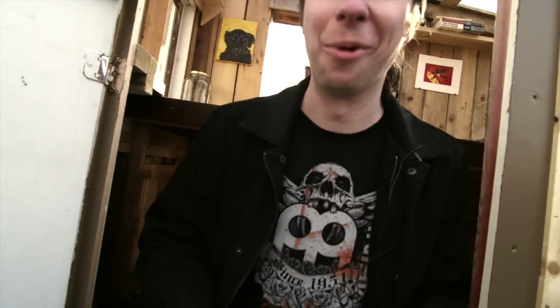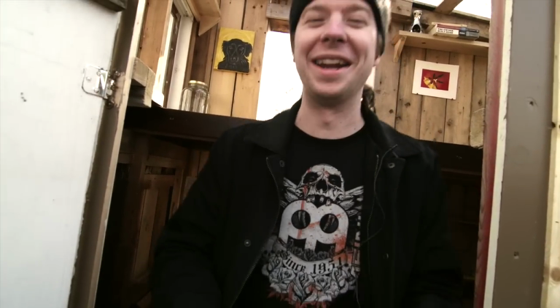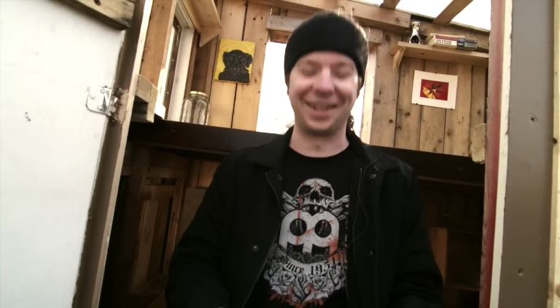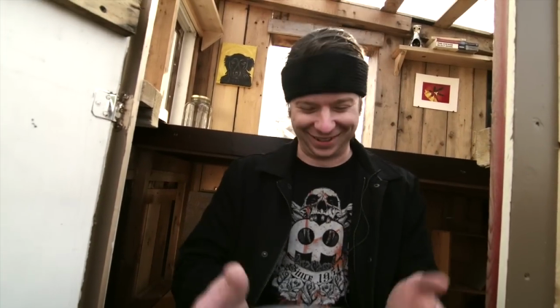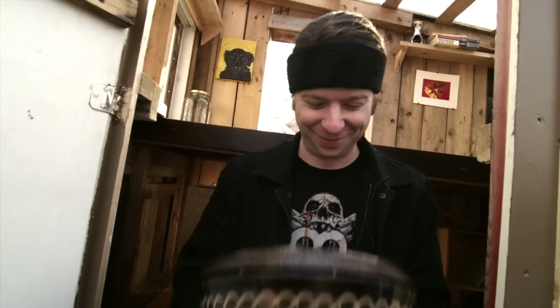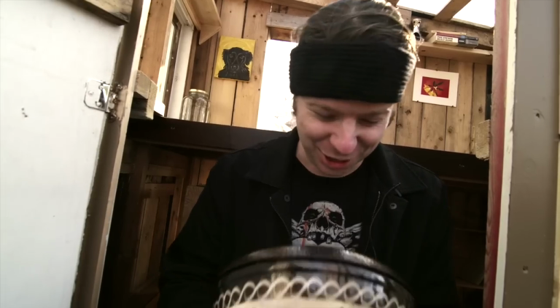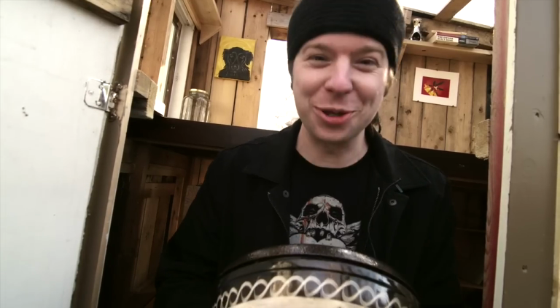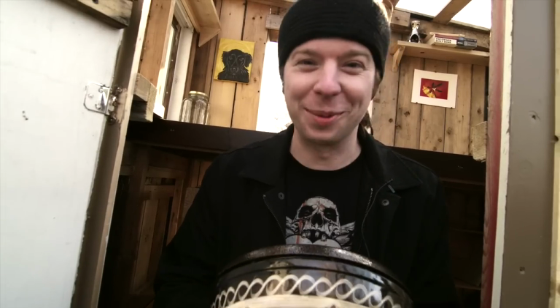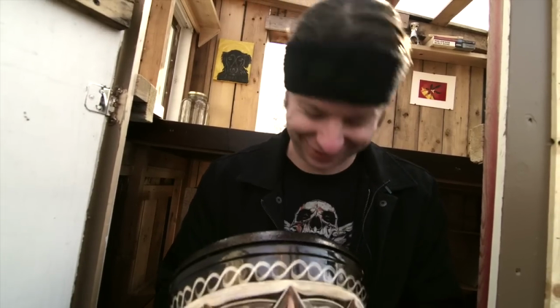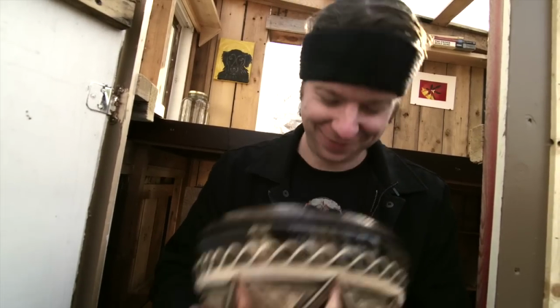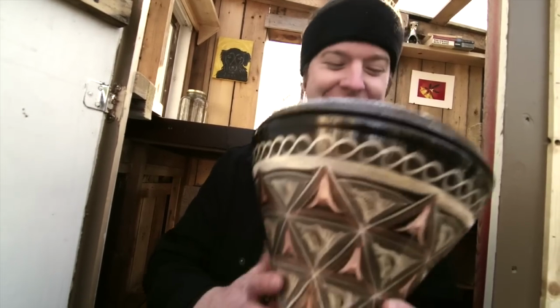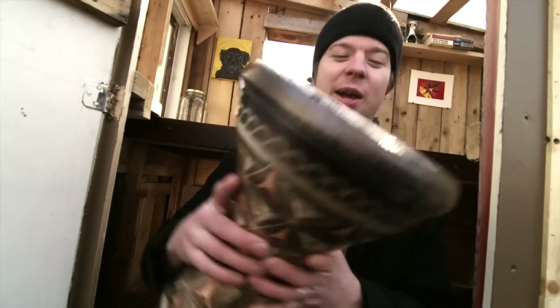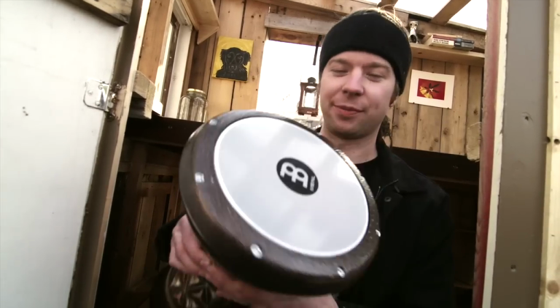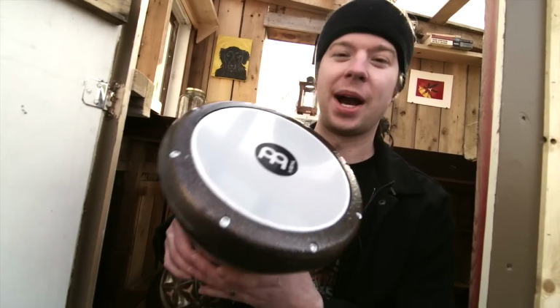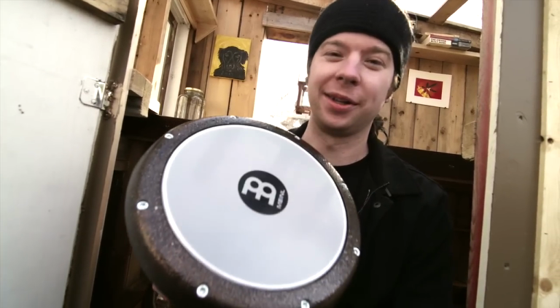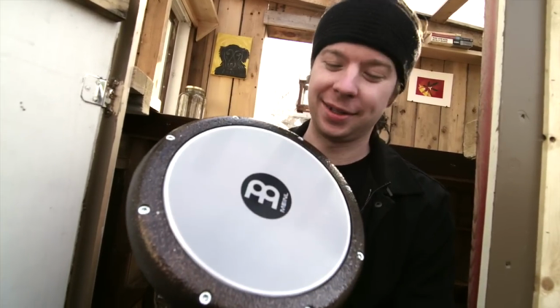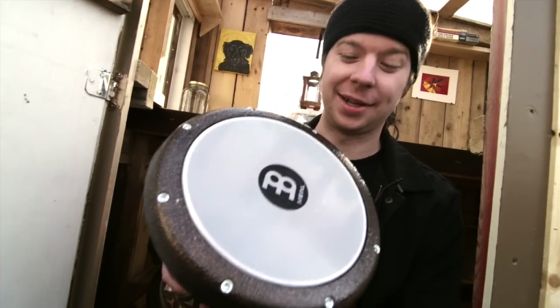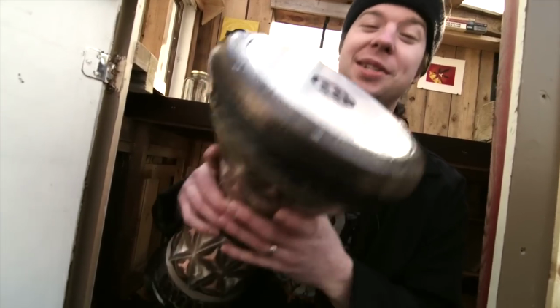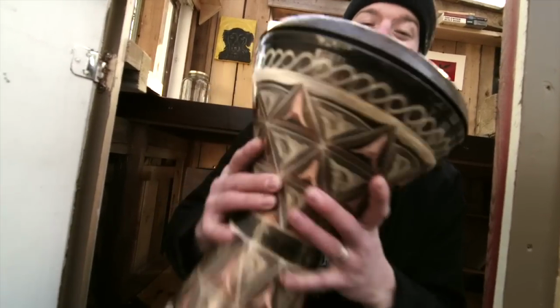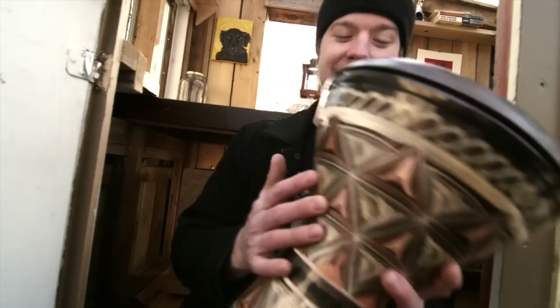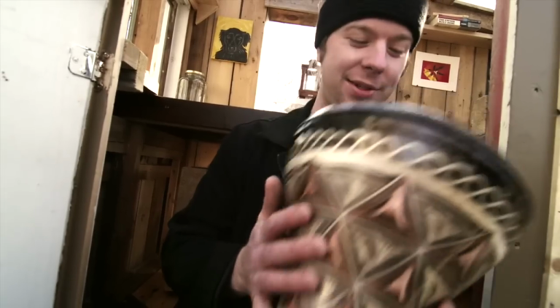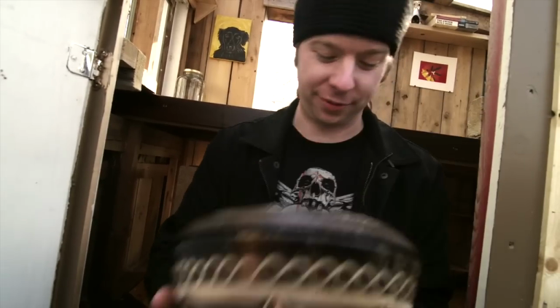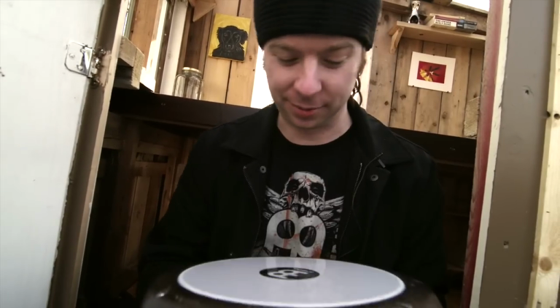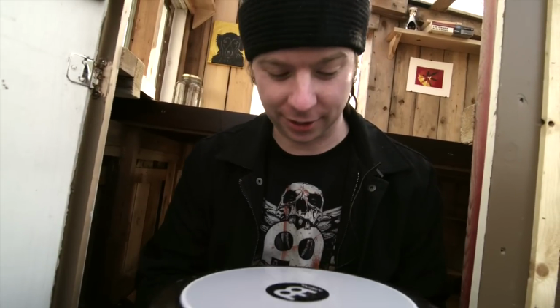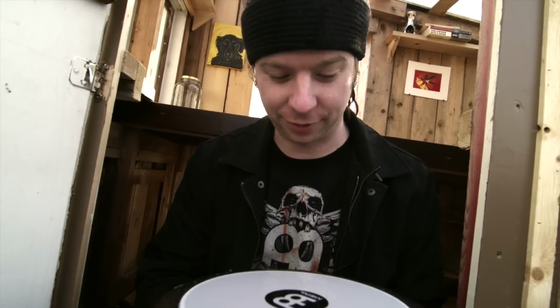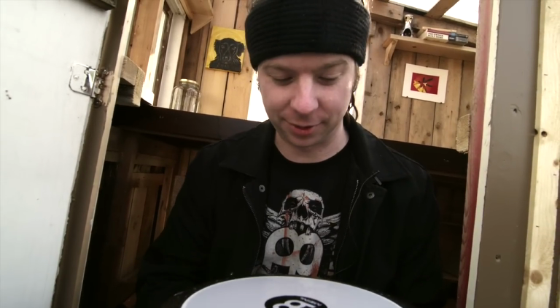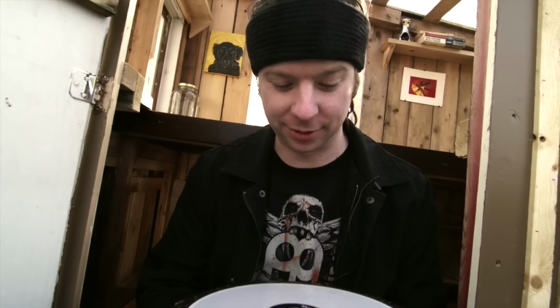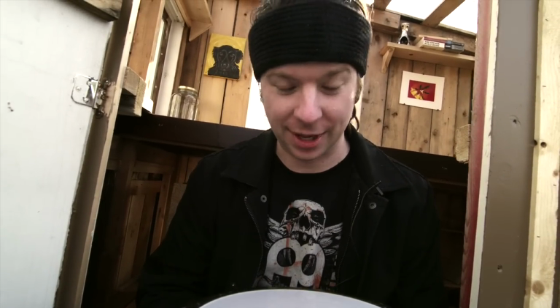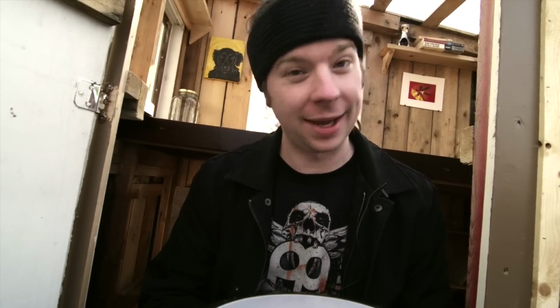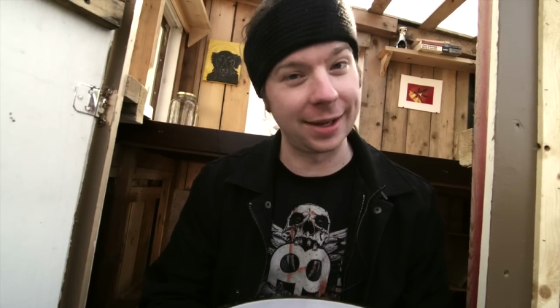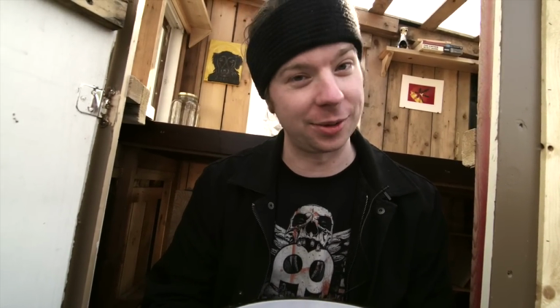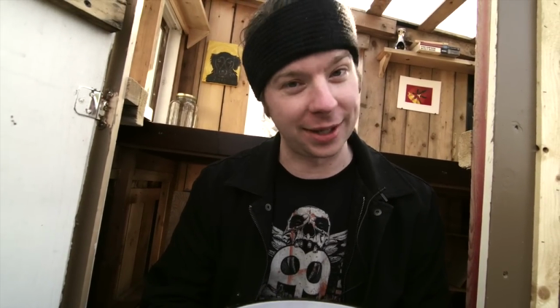Street drumming. This is one I picked up from Meinl. It plays very nicely. It's actually pretty affordable too. I ain't got no complaints.